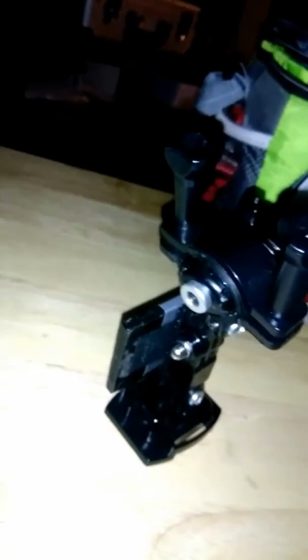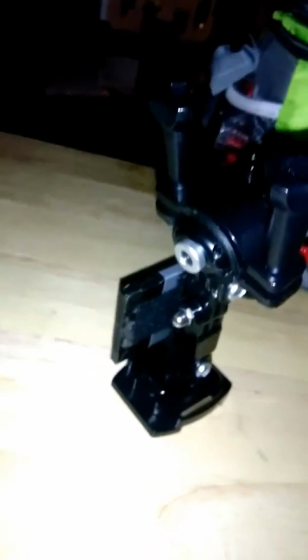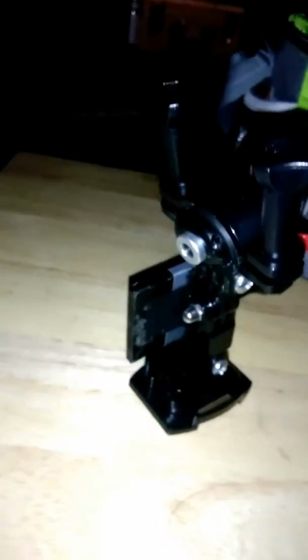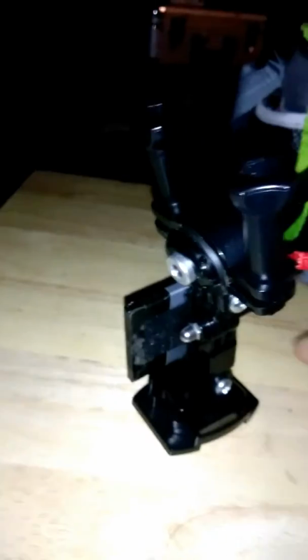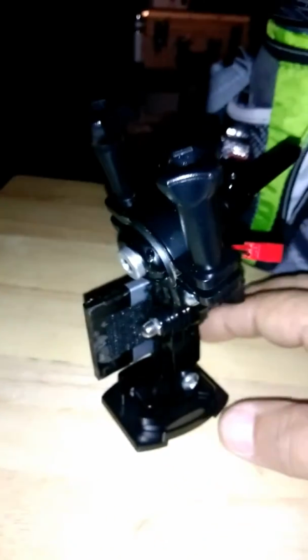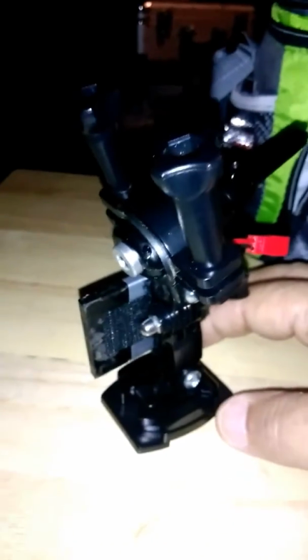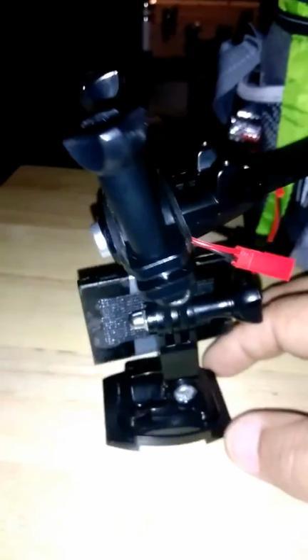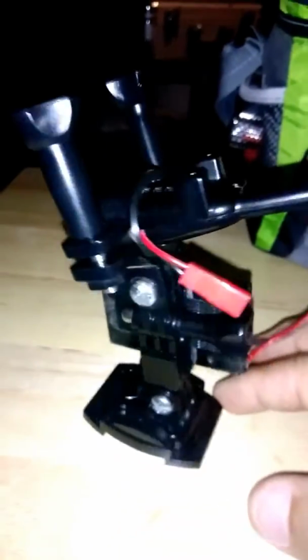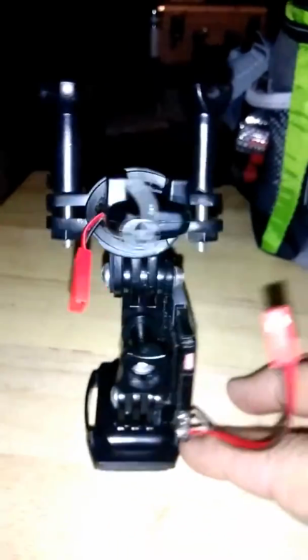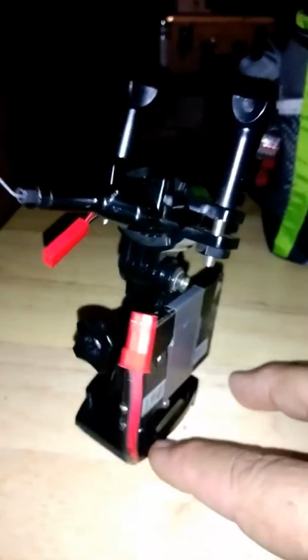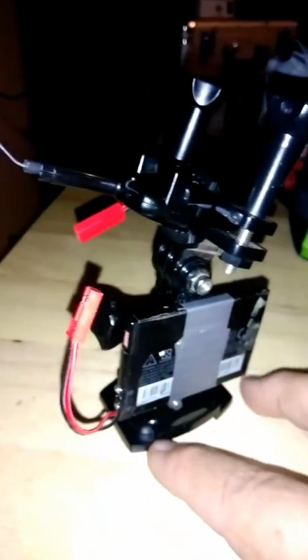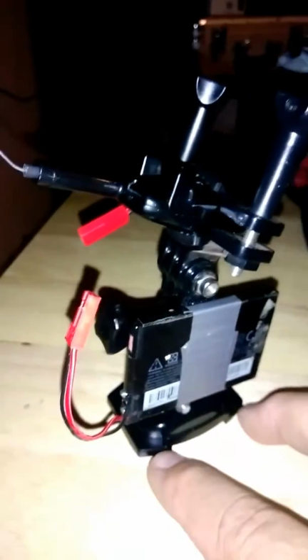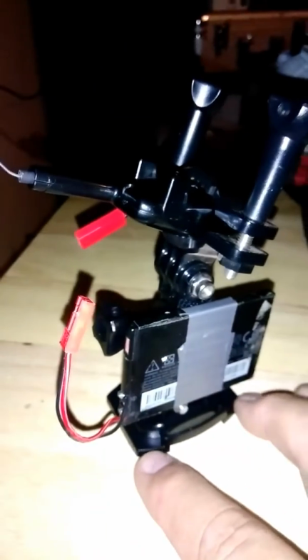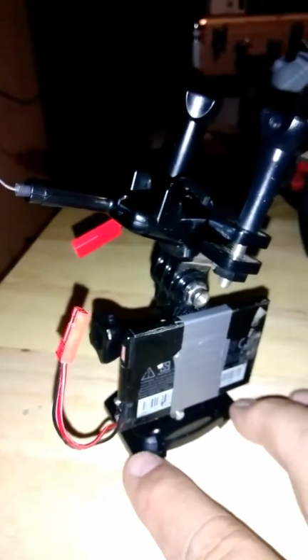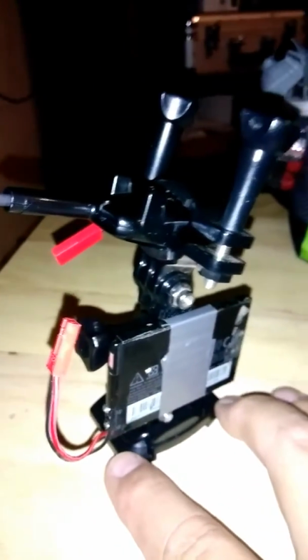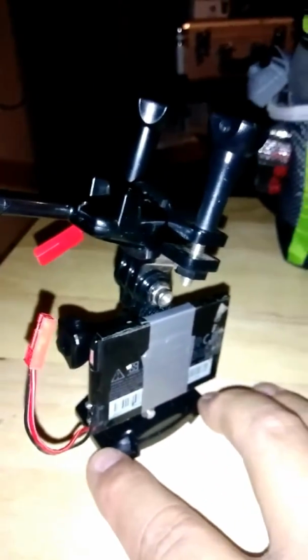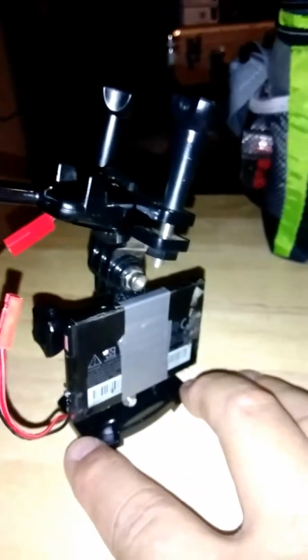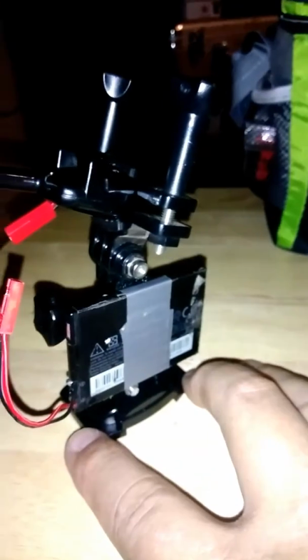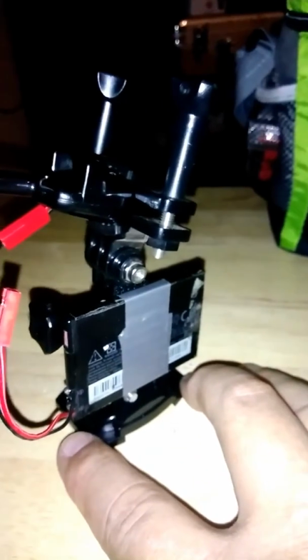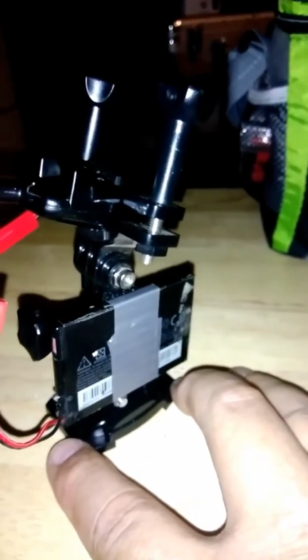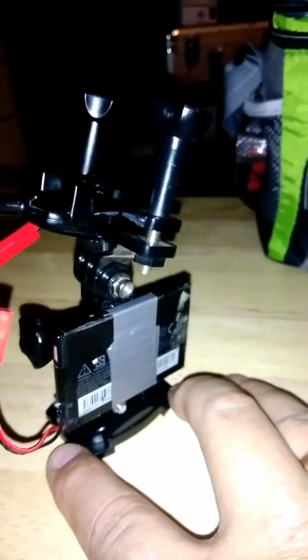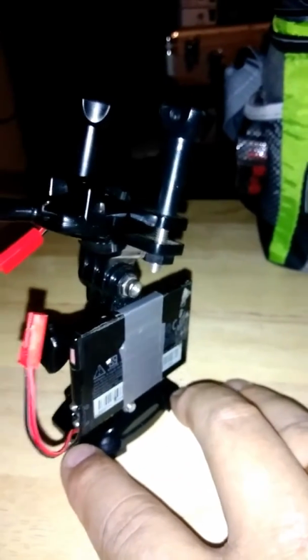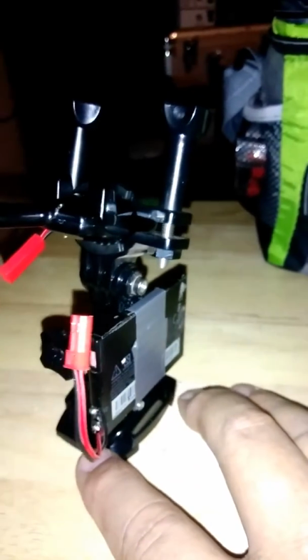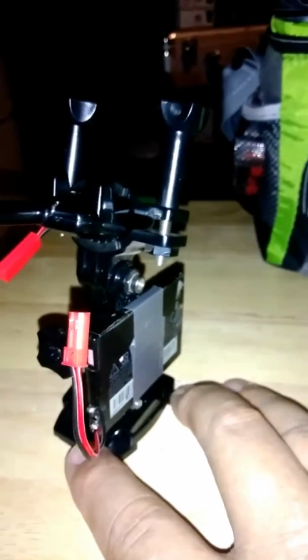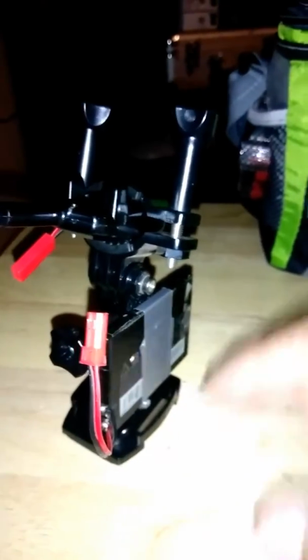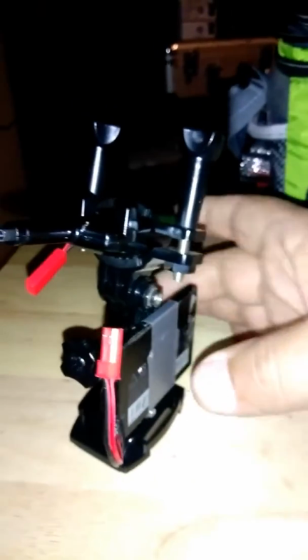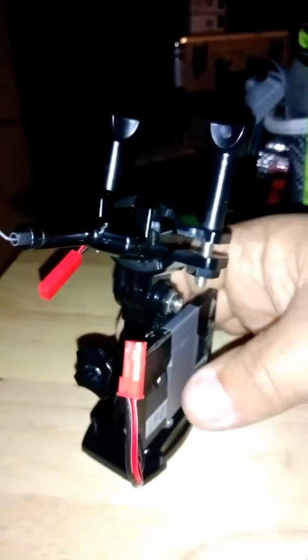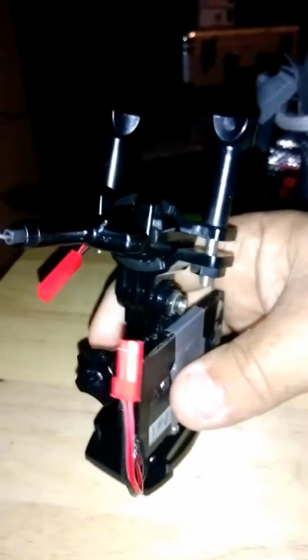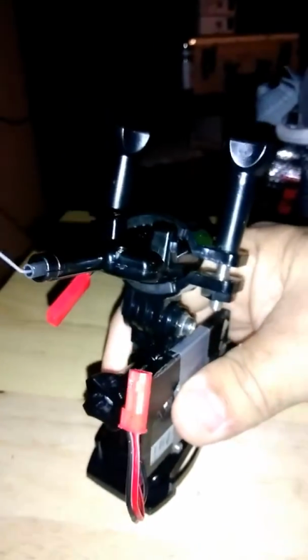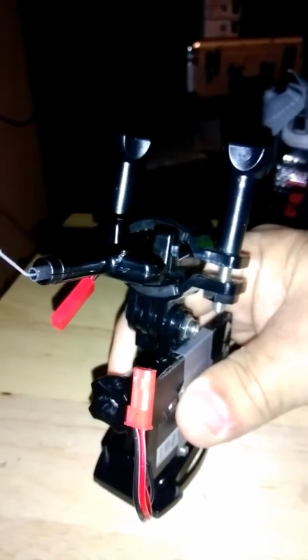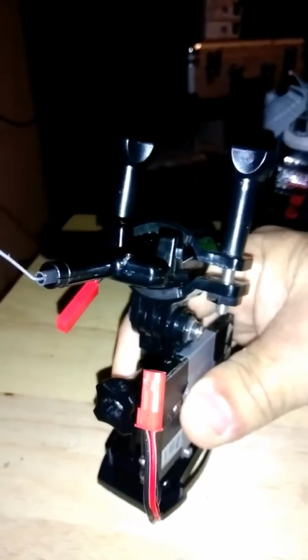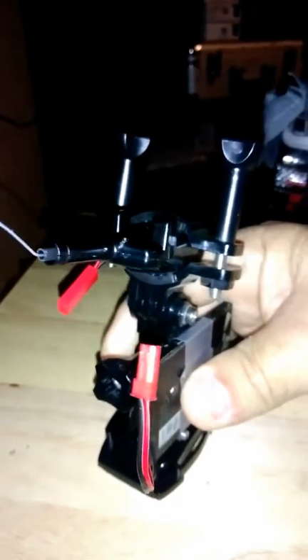I've got it set up with a 3.7 volt cell phone battery here on the side. It's a 1500 milliamp hour cell phone battery, so it'll power that little camera for a long time.